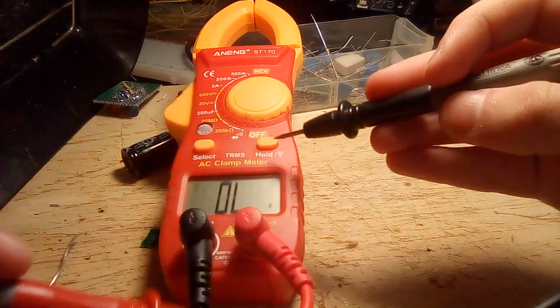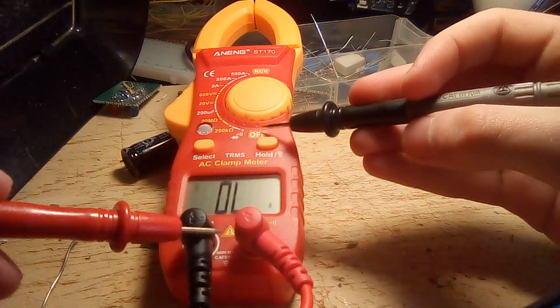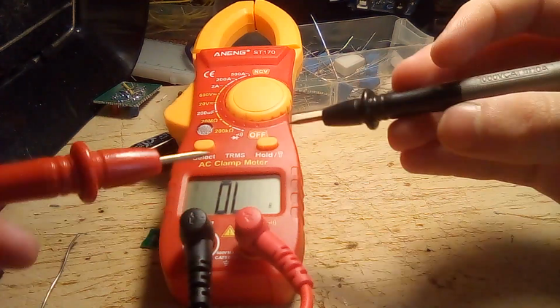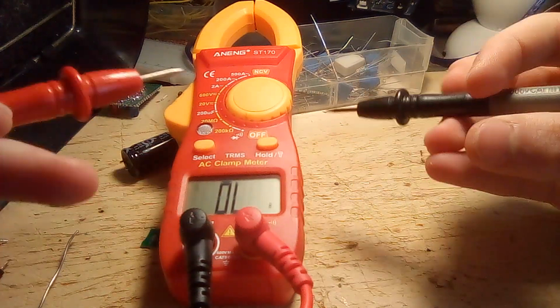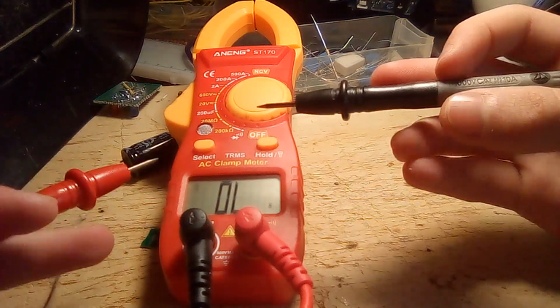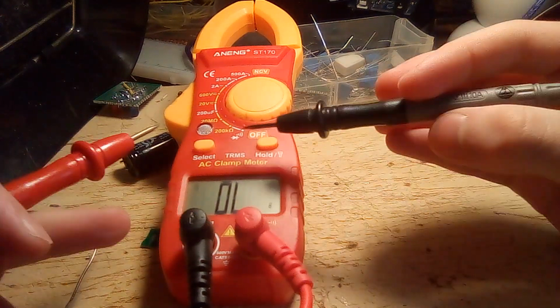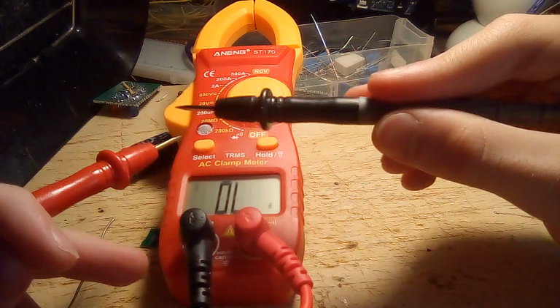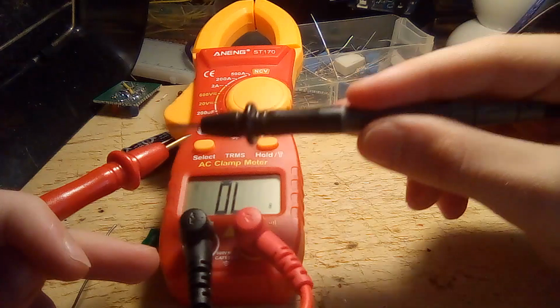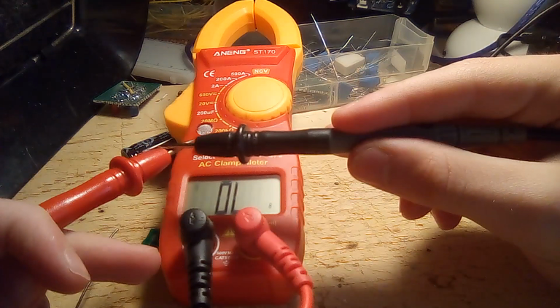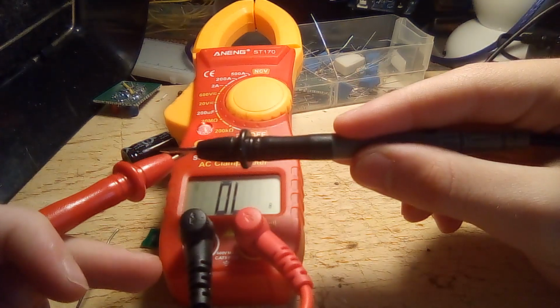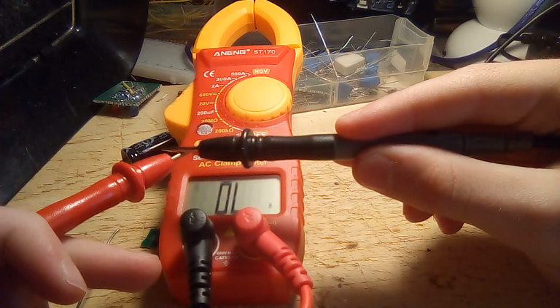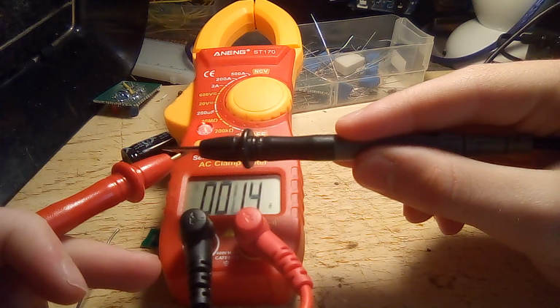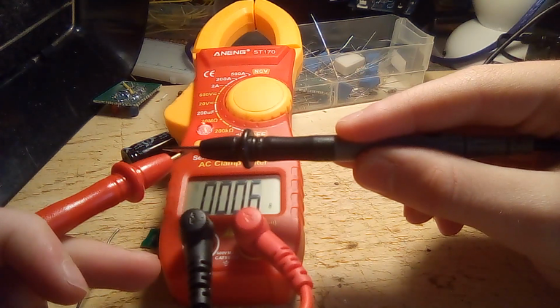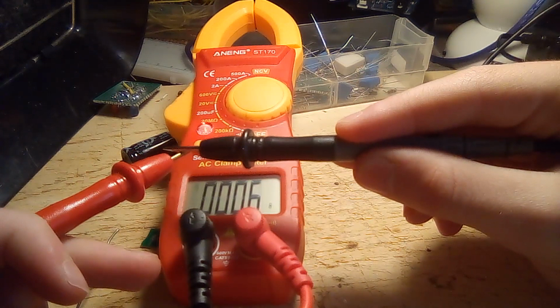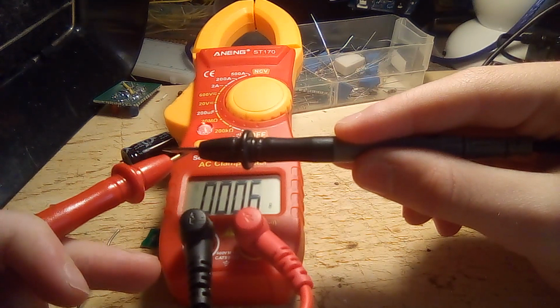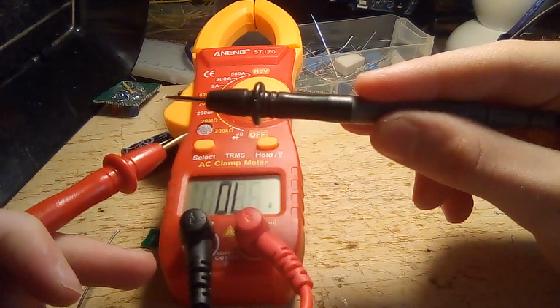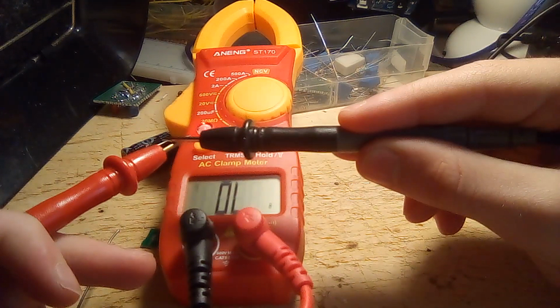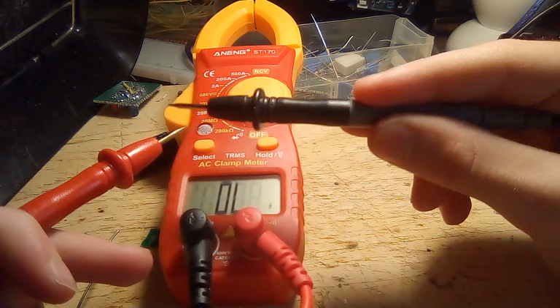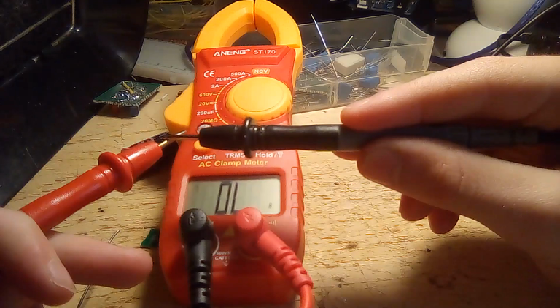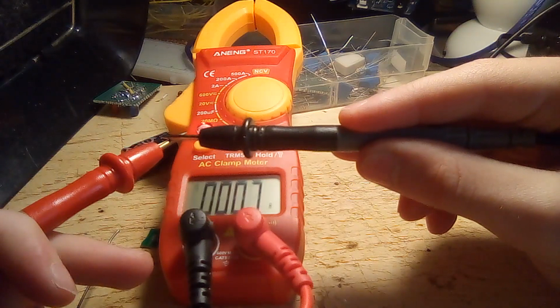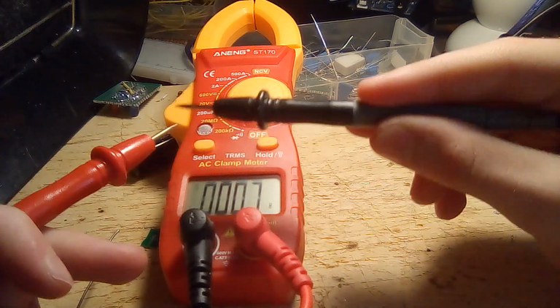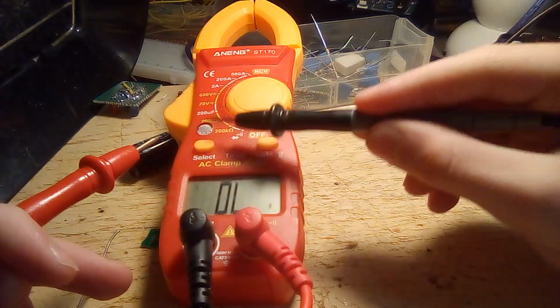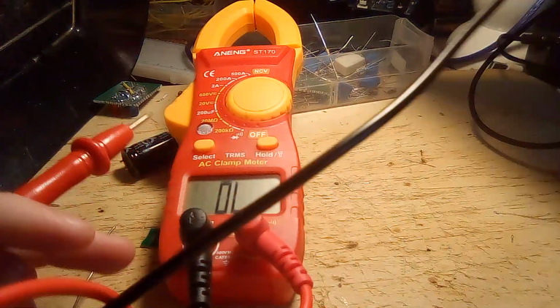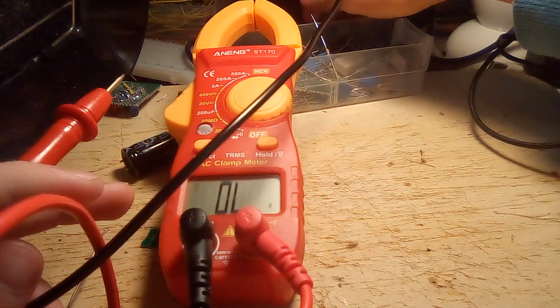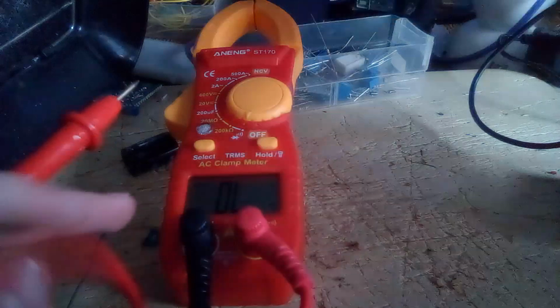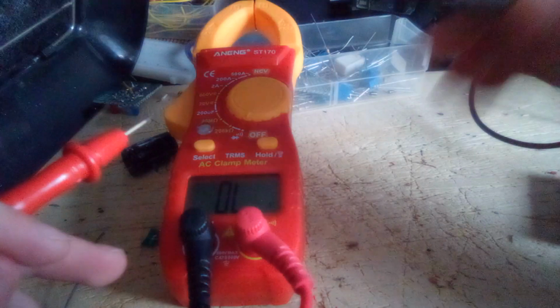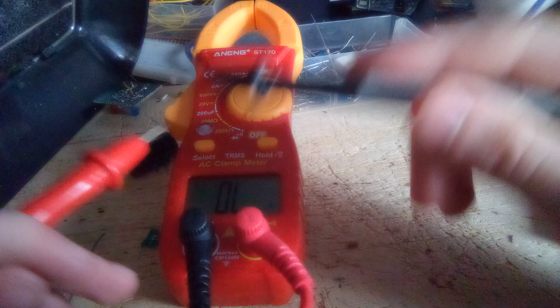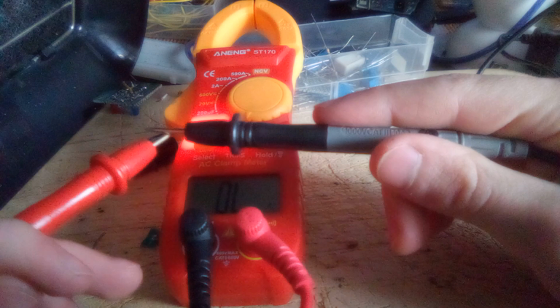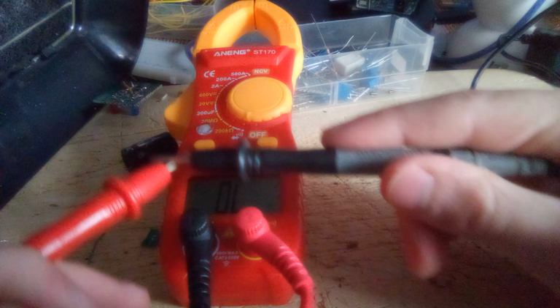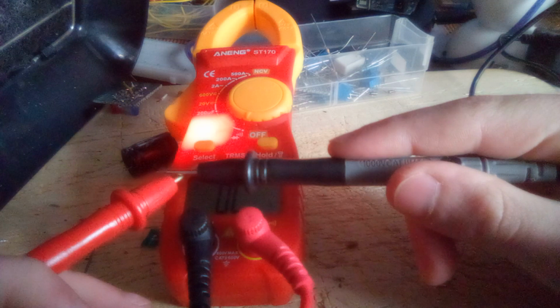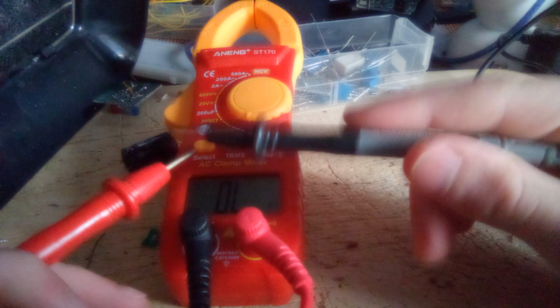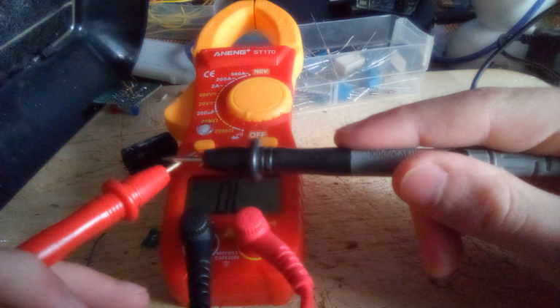The first setting apart from off is continuity test. And of course, if I can get a good connection, it beeps and this little light lights up. You might be able to see it better in the dark.